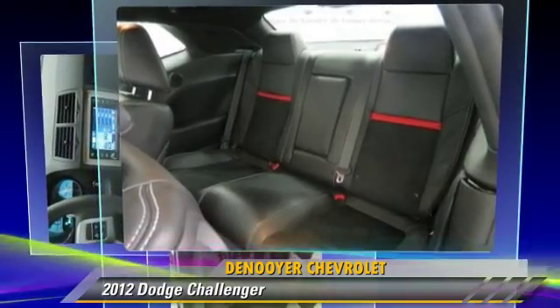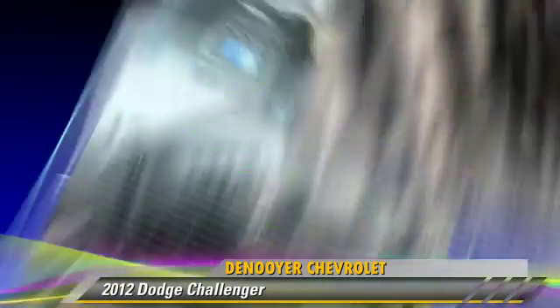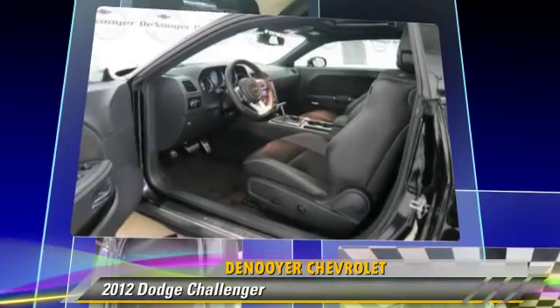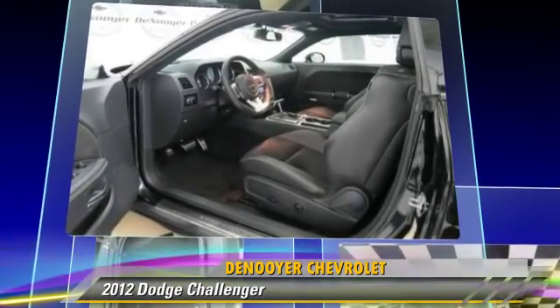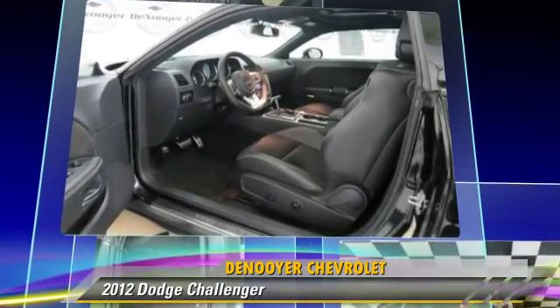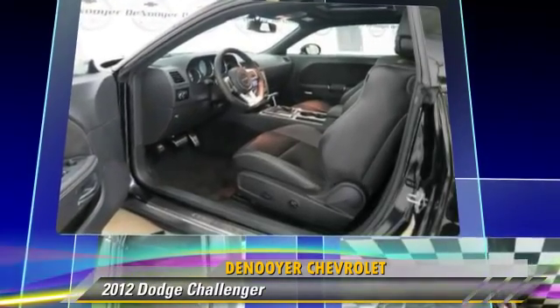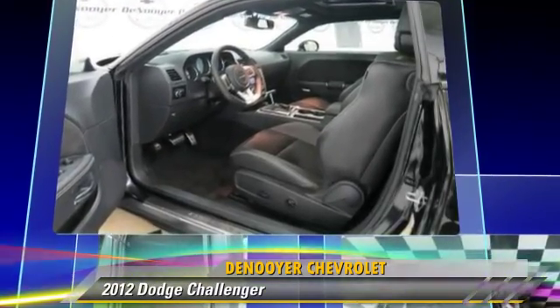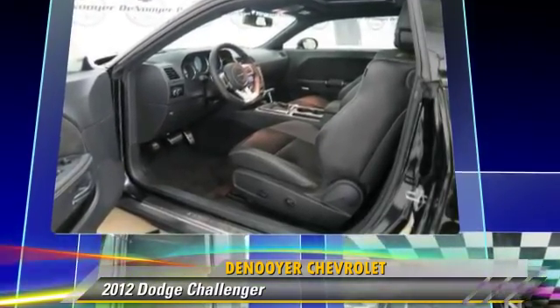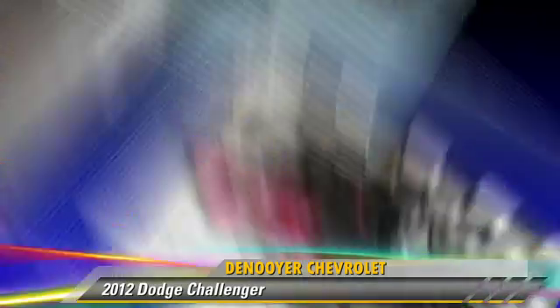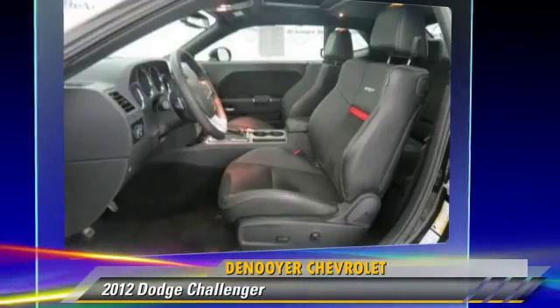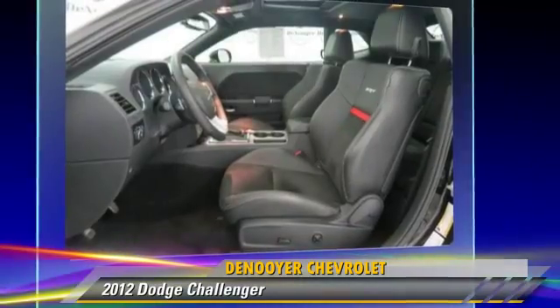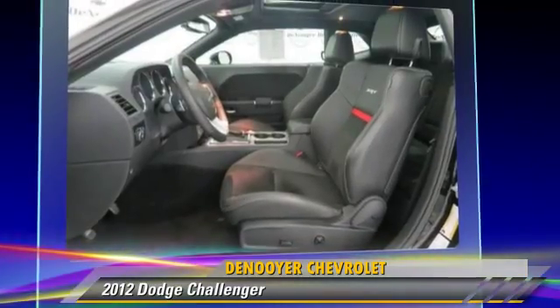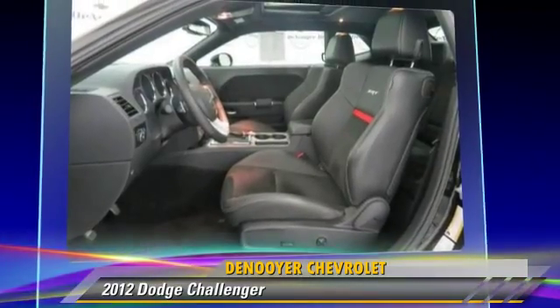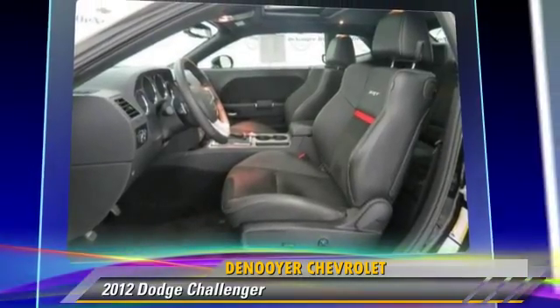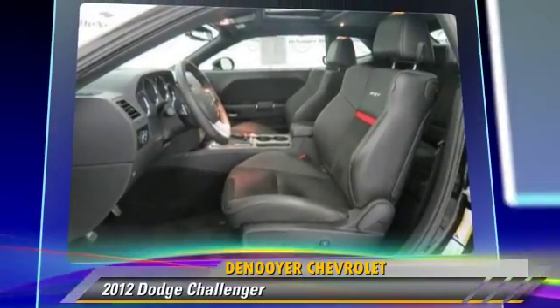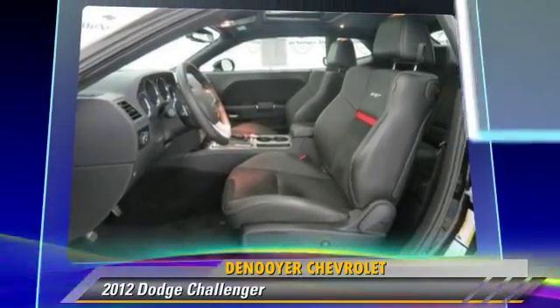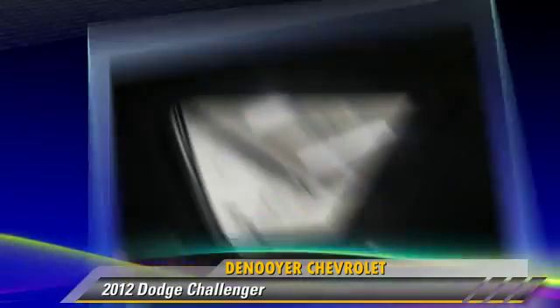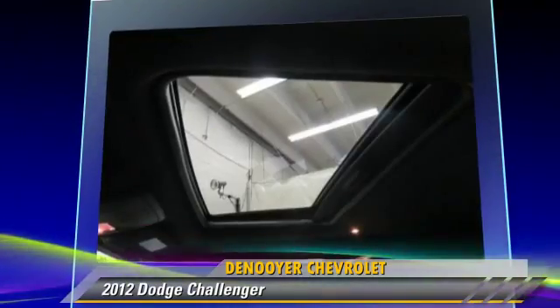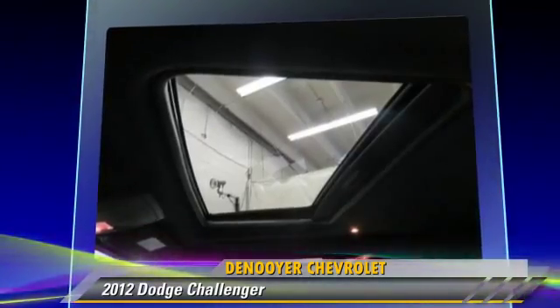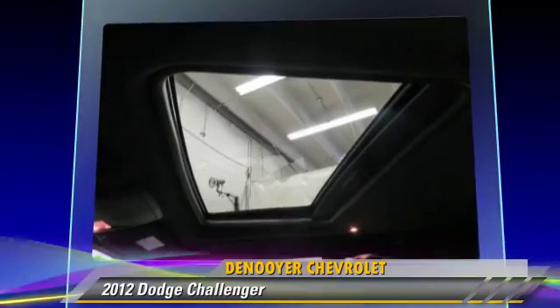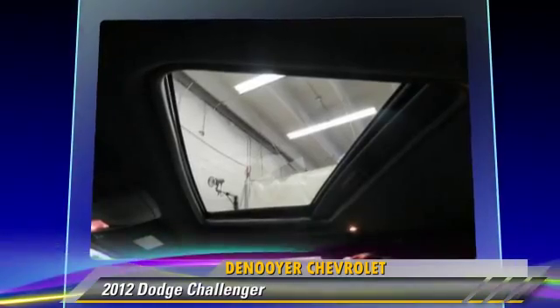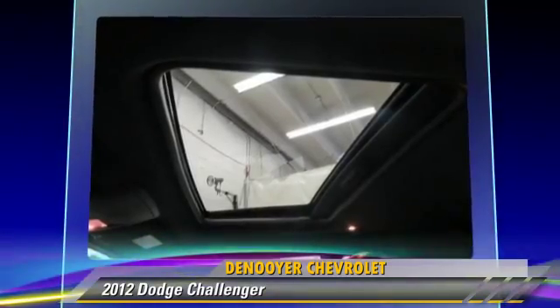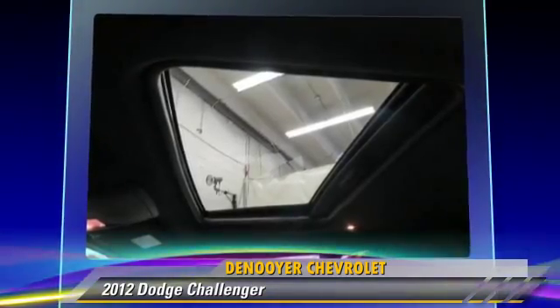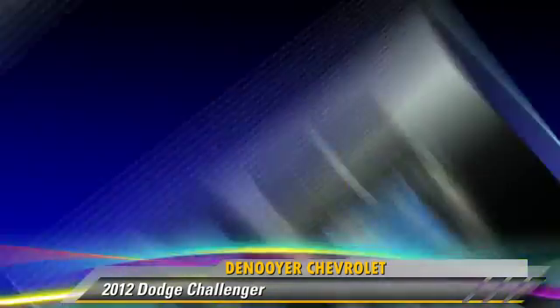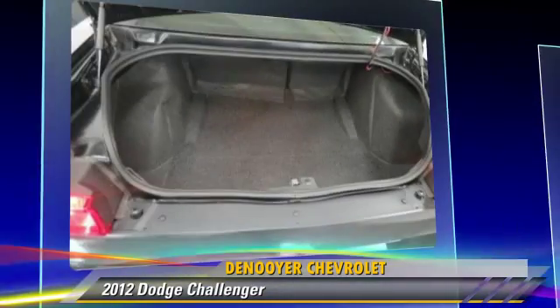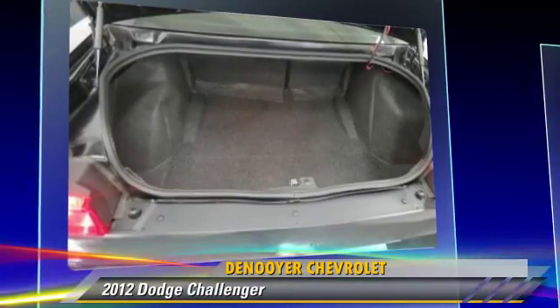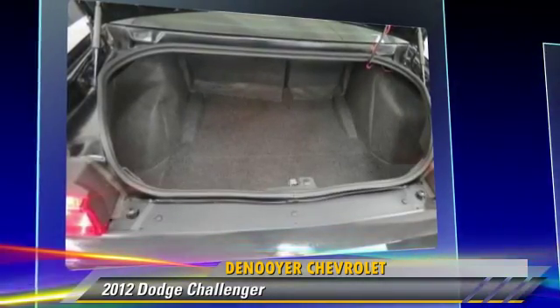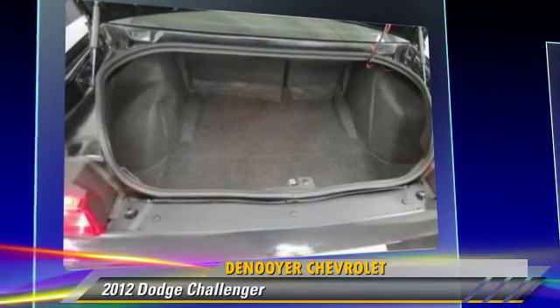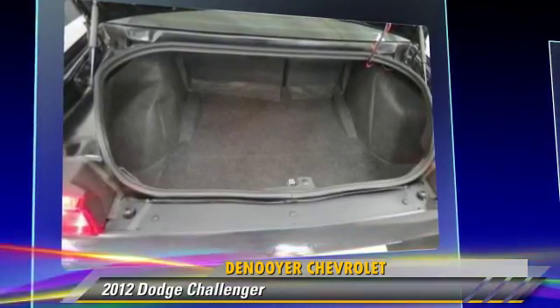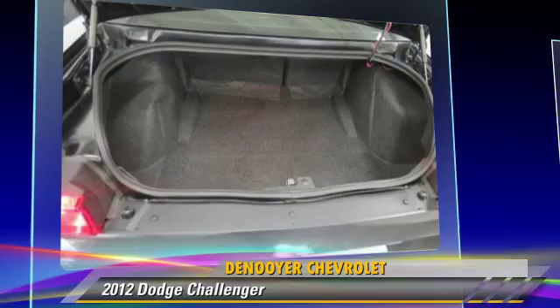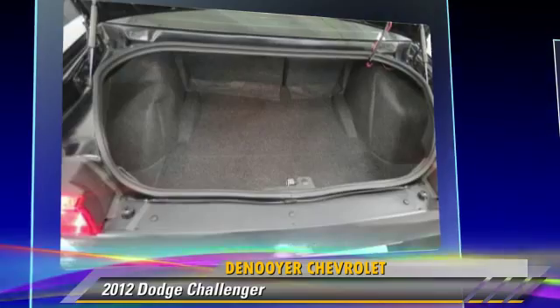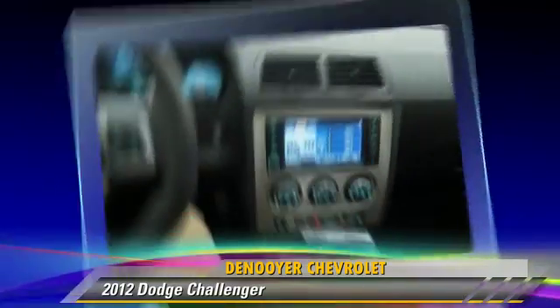Safety features include traction control, four-wheel ABS, and stability control. Comfort and convenience features include leather seats, Bluetooth wireless, and satellite radio.